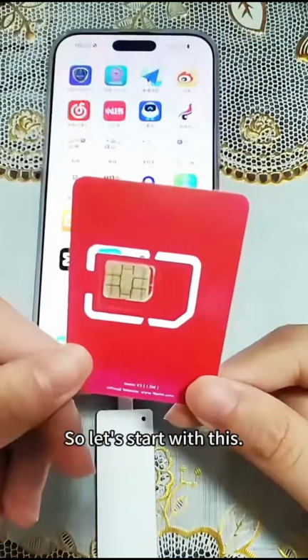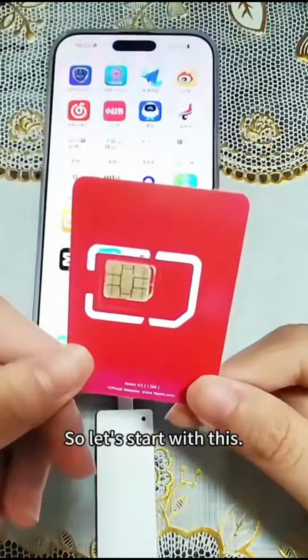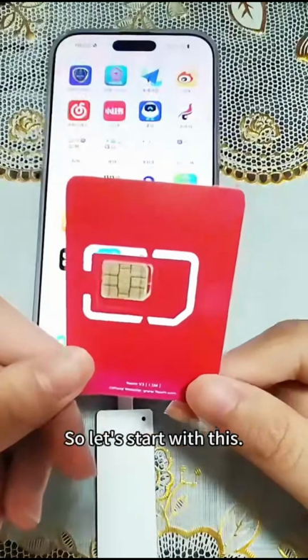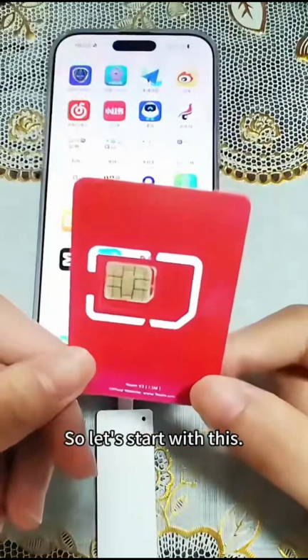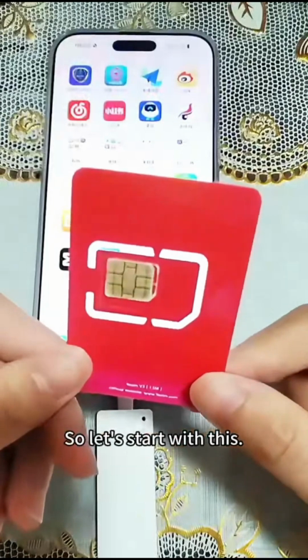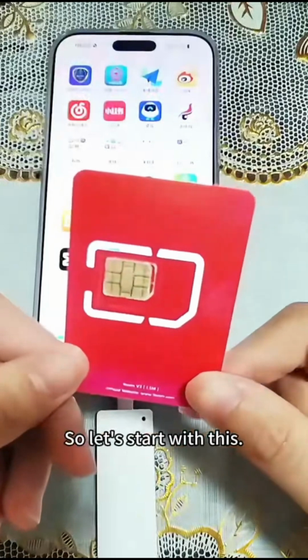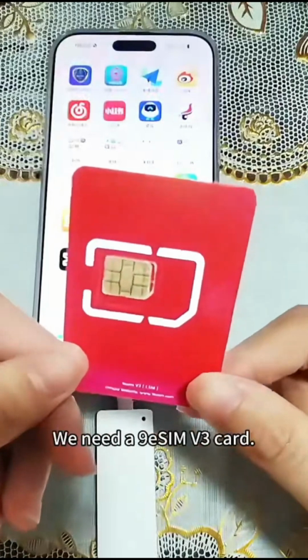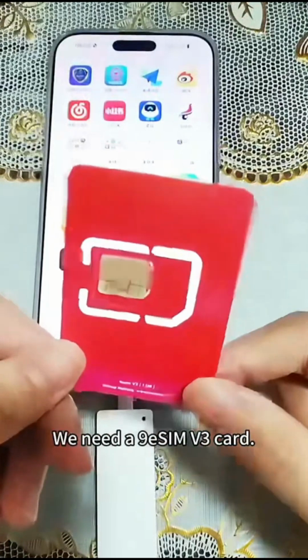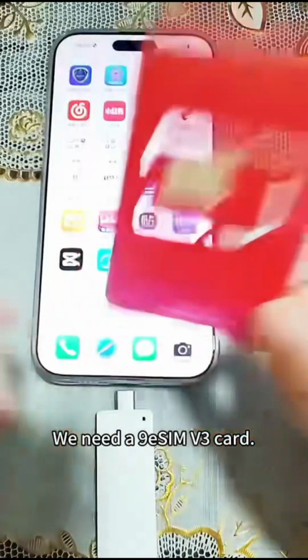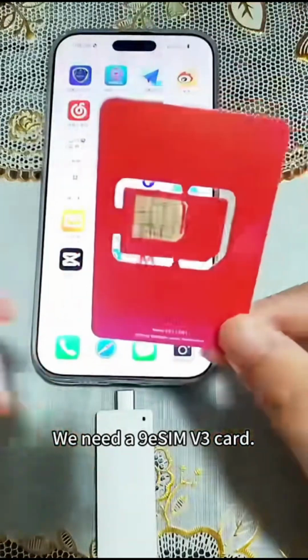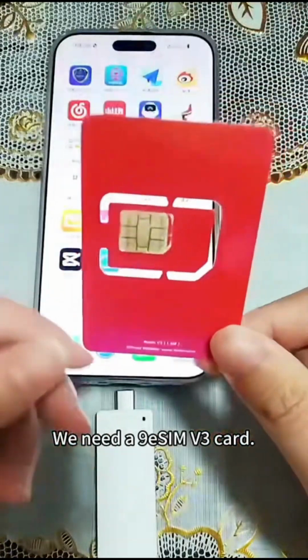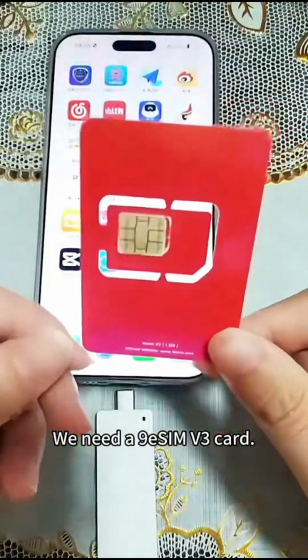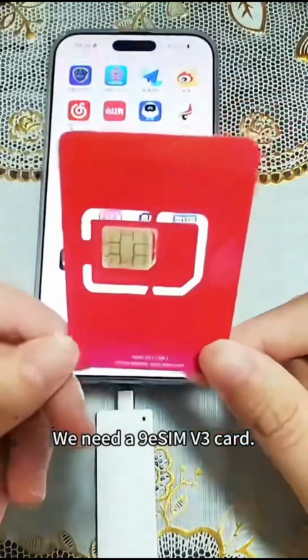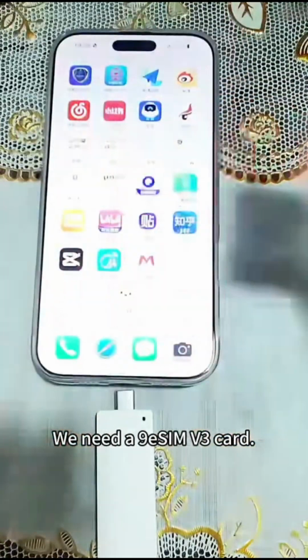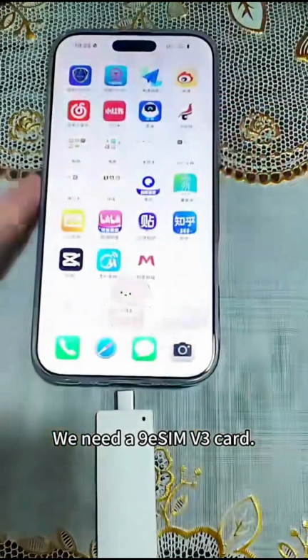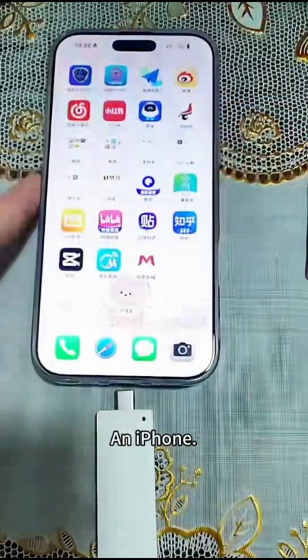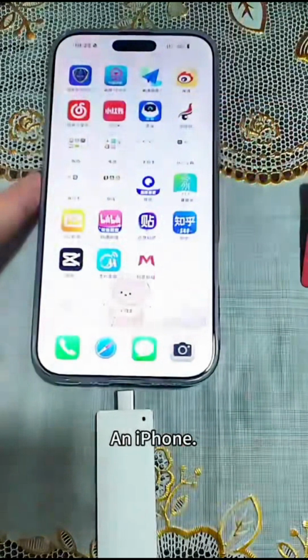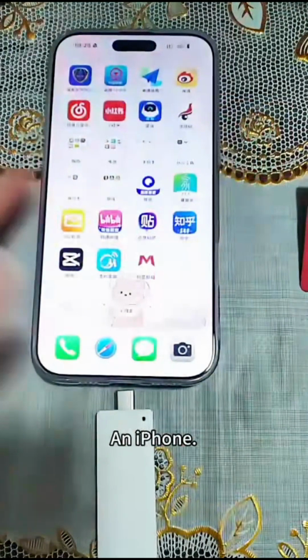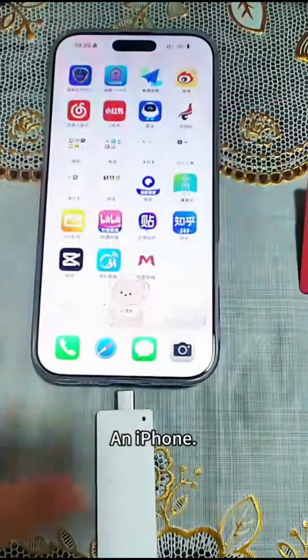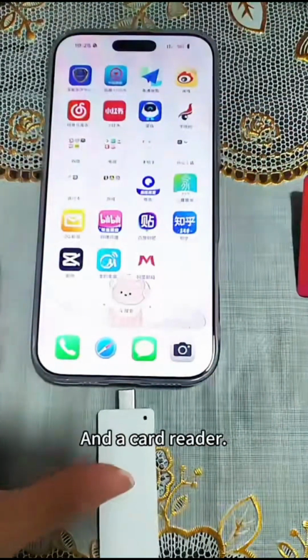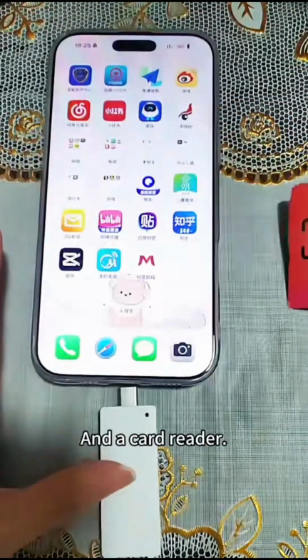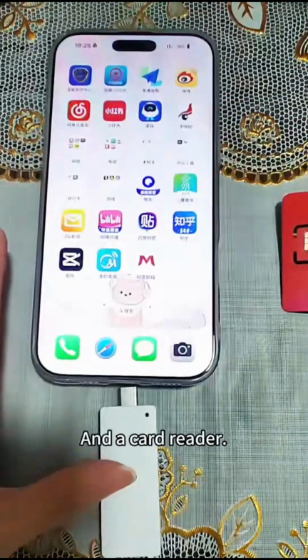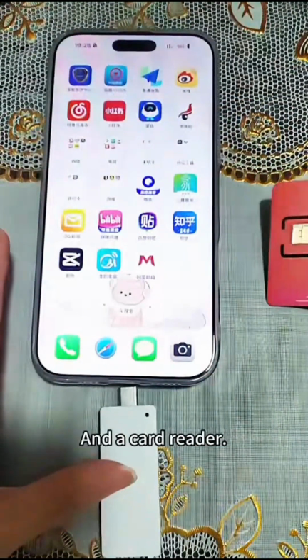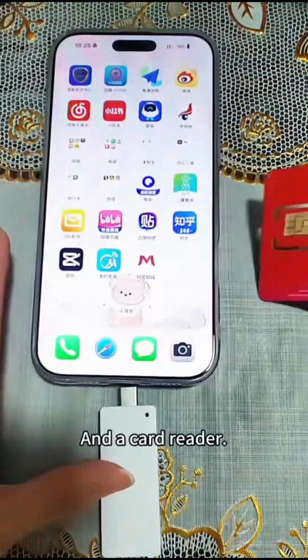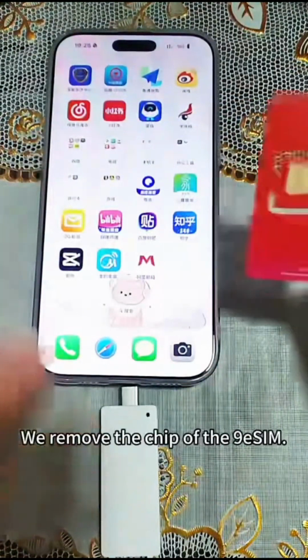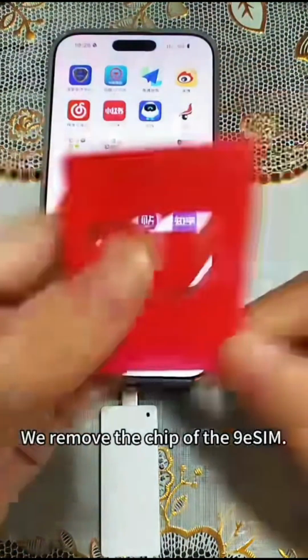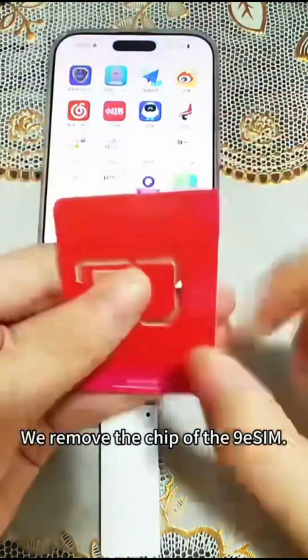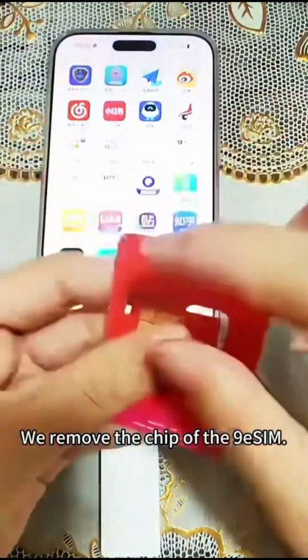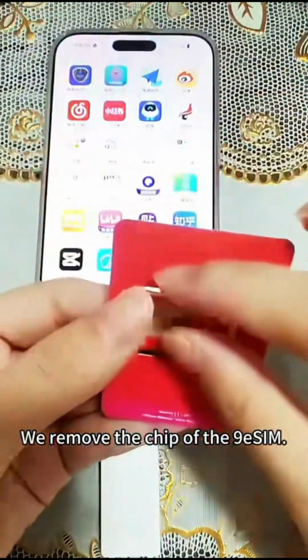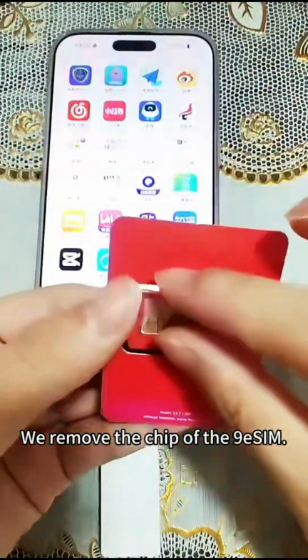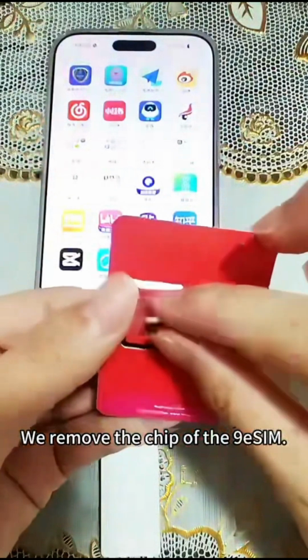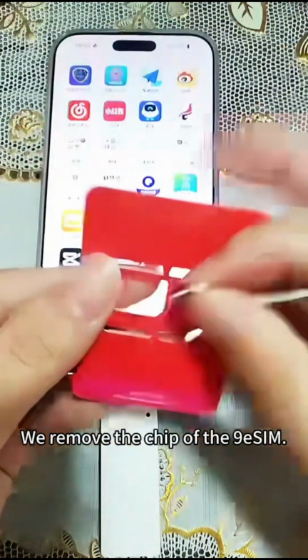So let's start. We need a 9ES iMv3 card, an iPhone, and a card reader. First, we remove the chip of the 9ES iM.